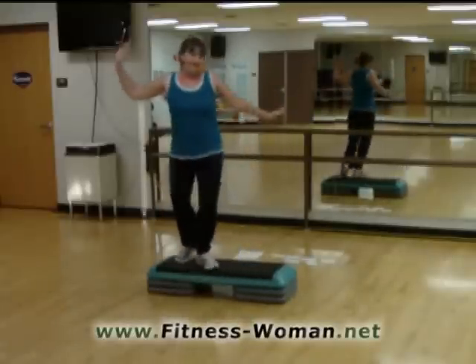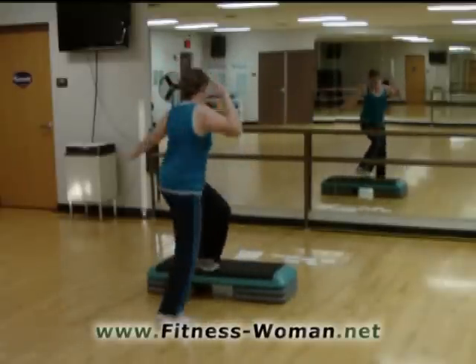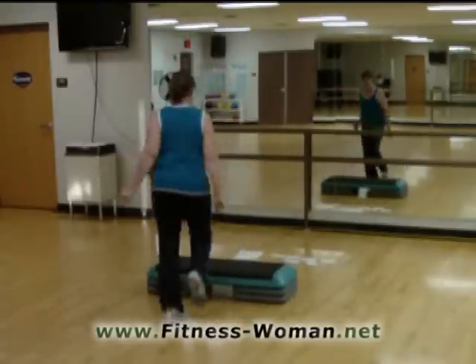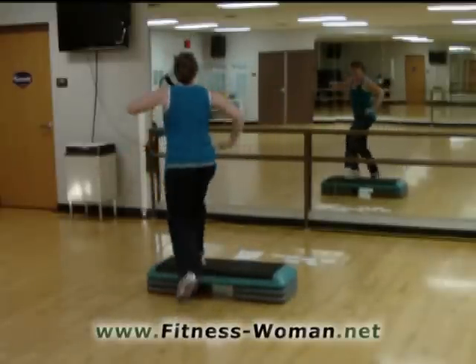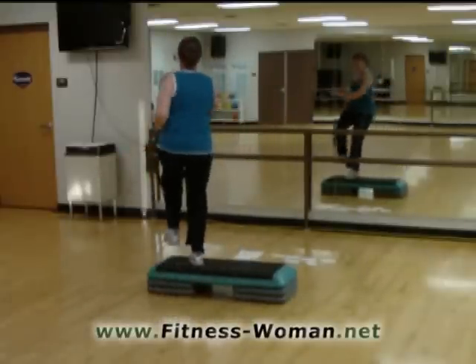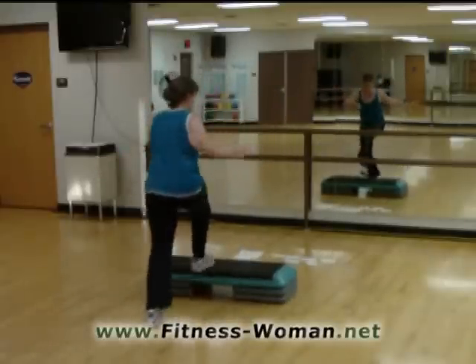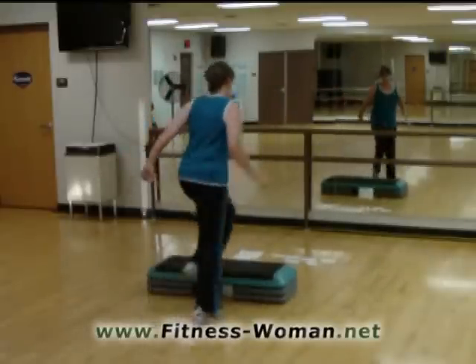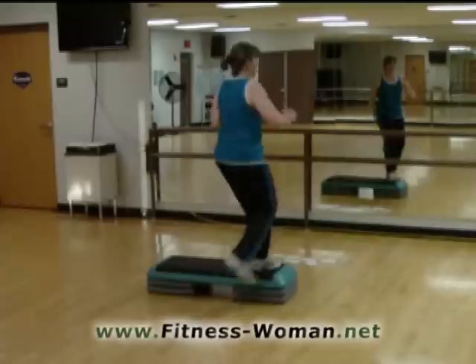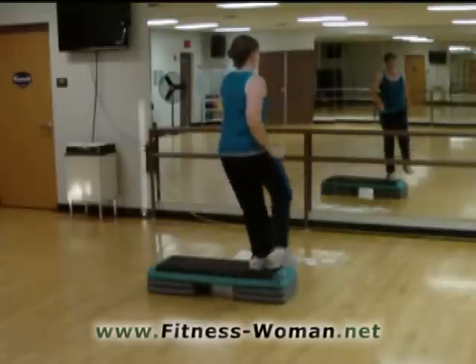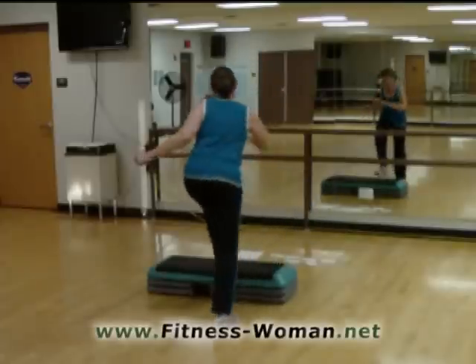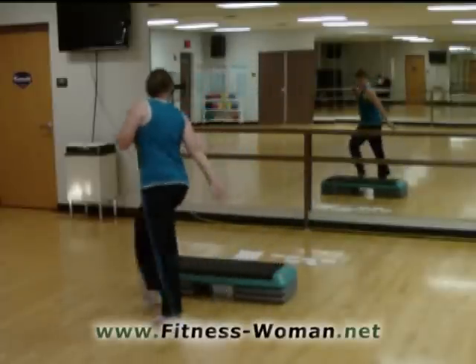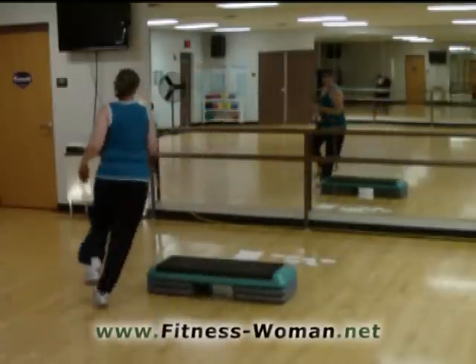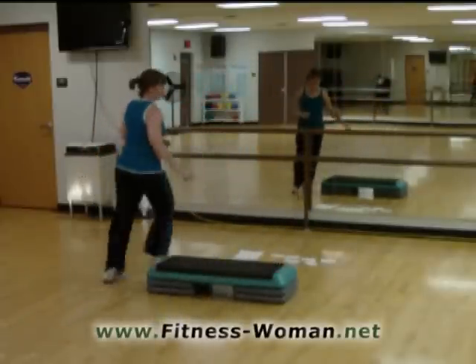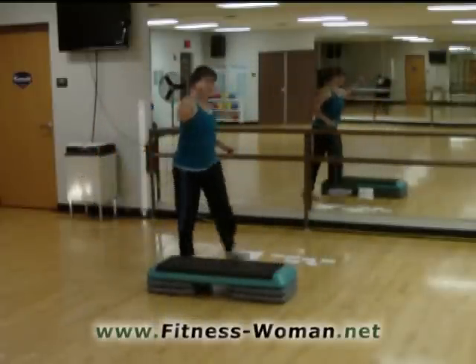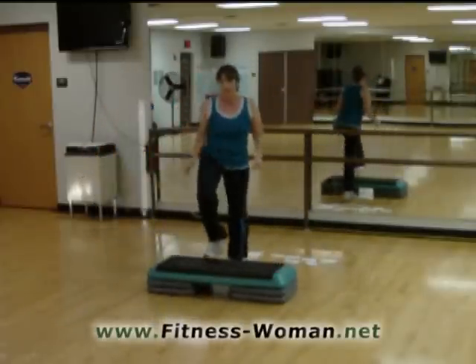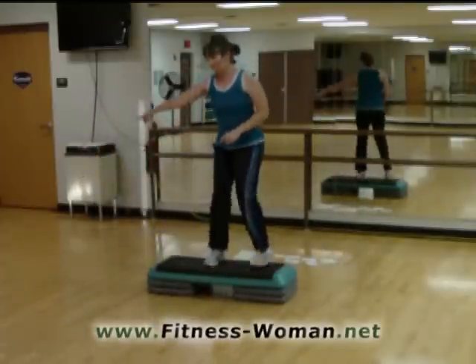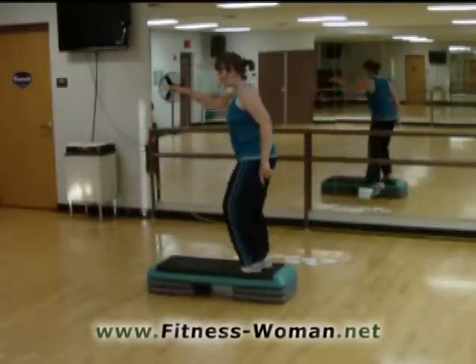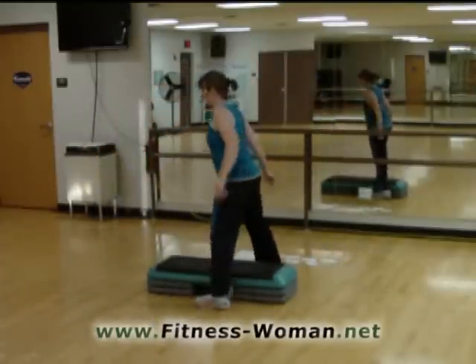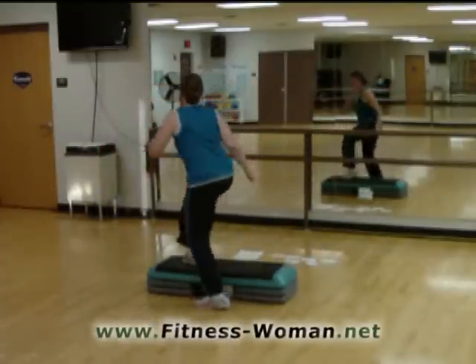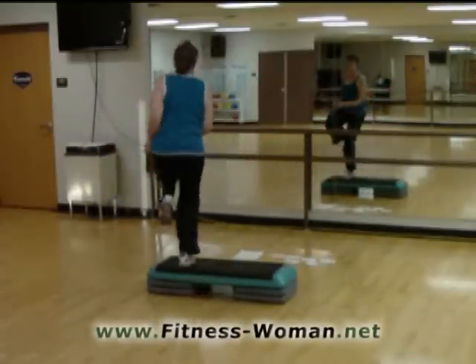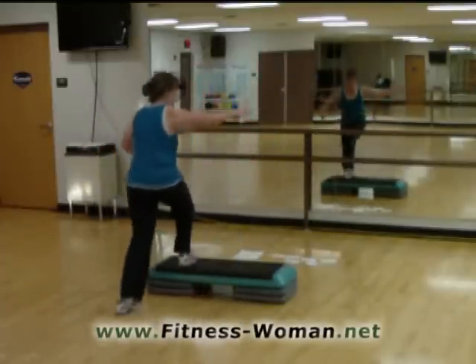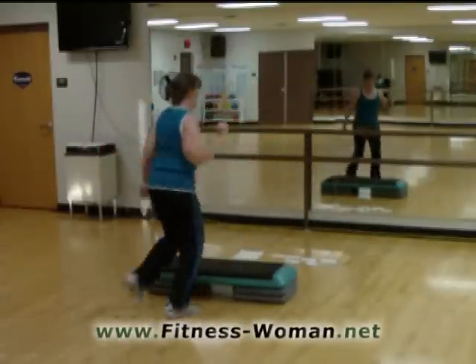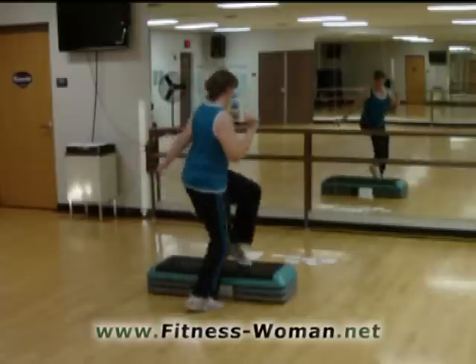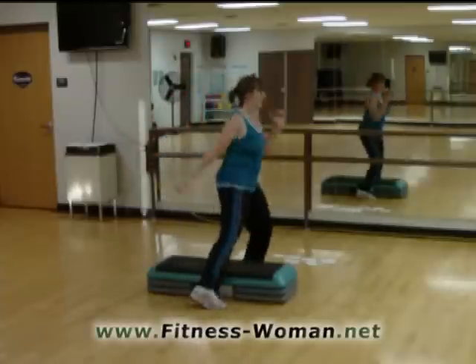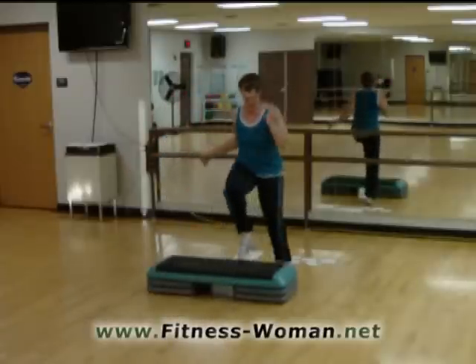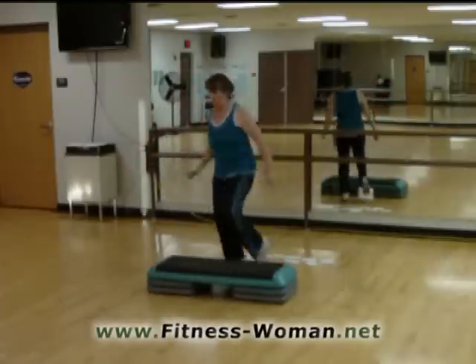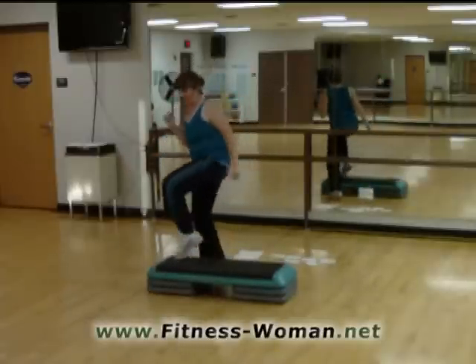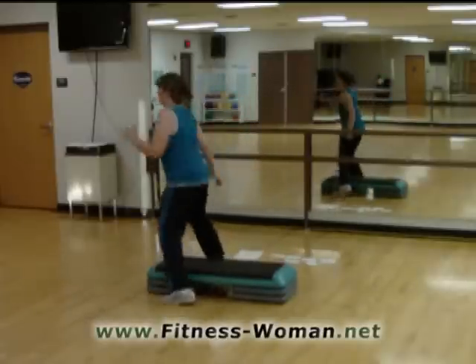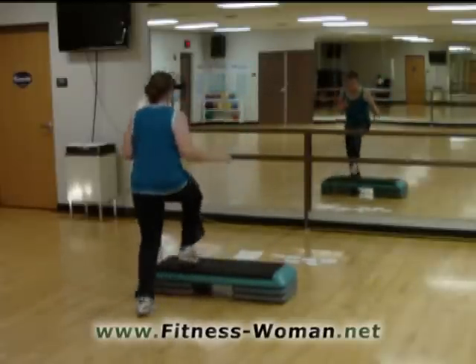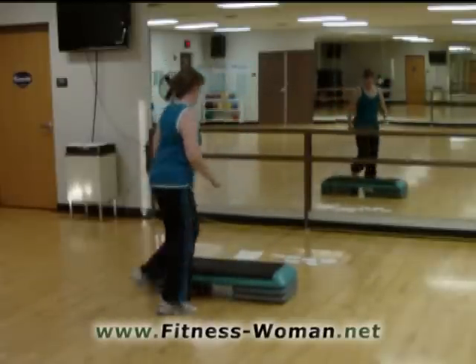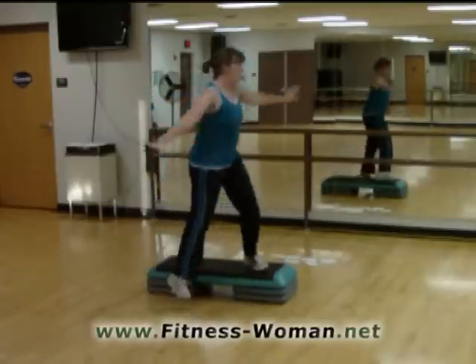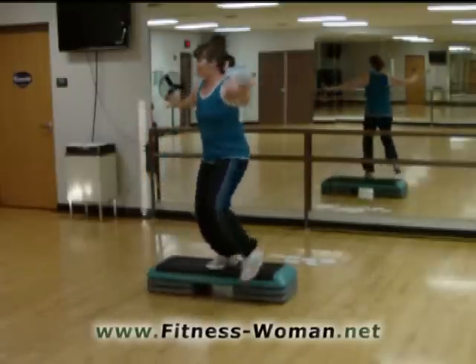Reverse. Kick it. And walk. Four, three, two. Turn step. Straddle down exit. And tap. All right. Reverse. All together.